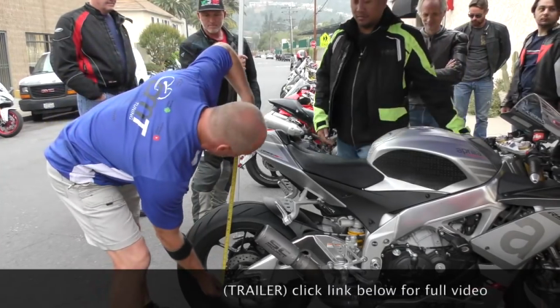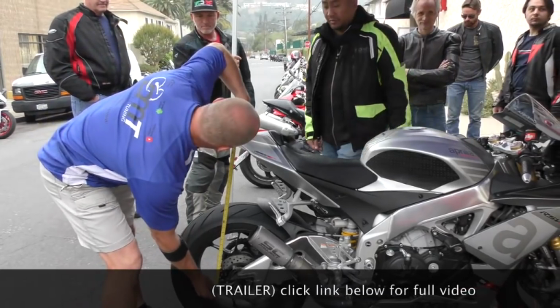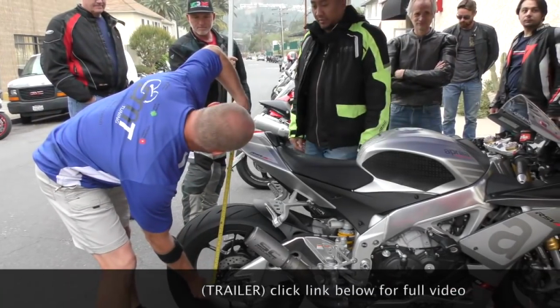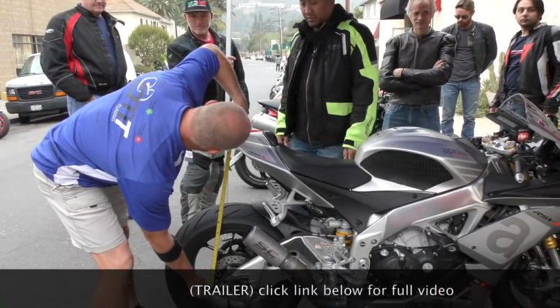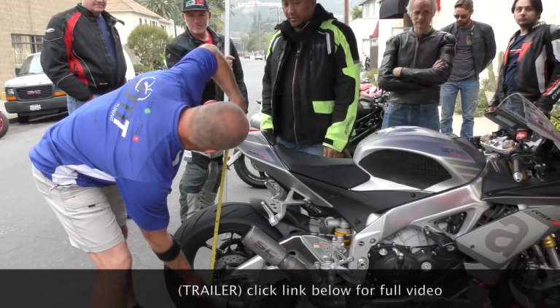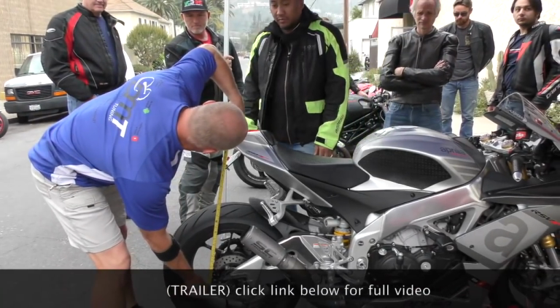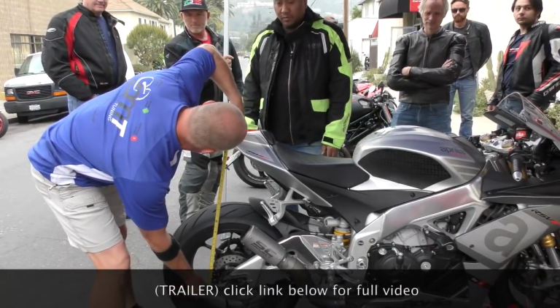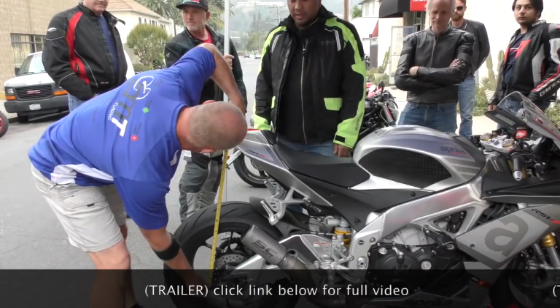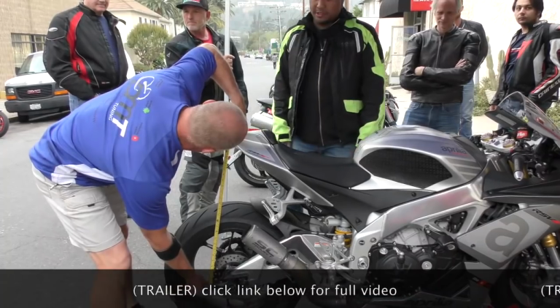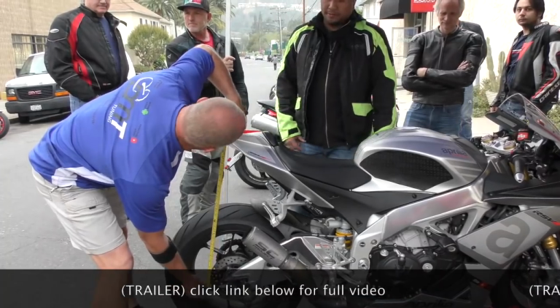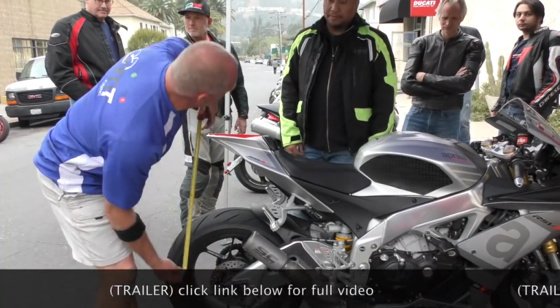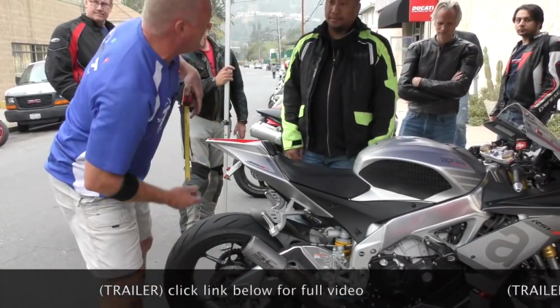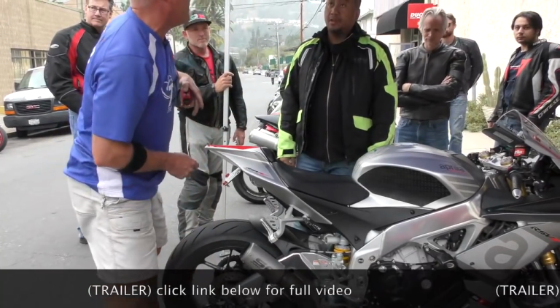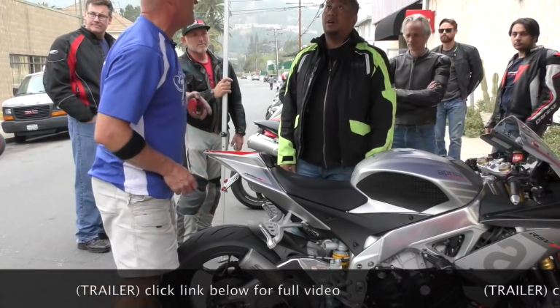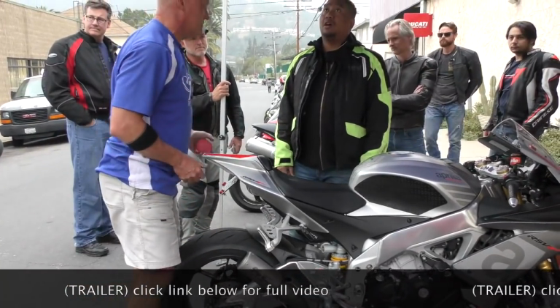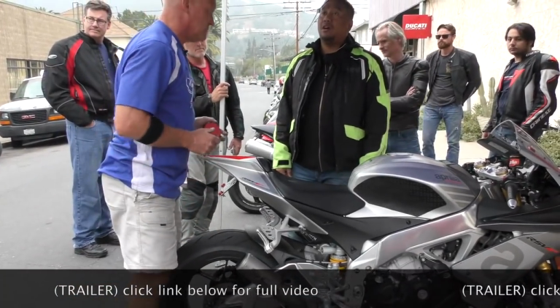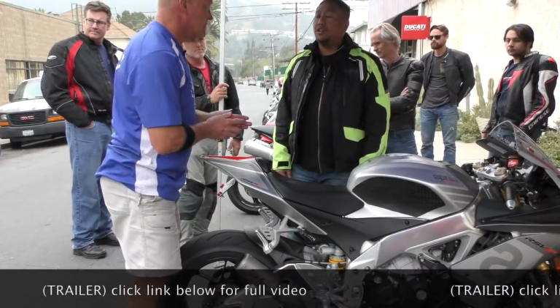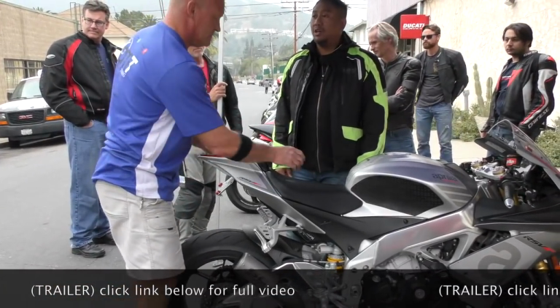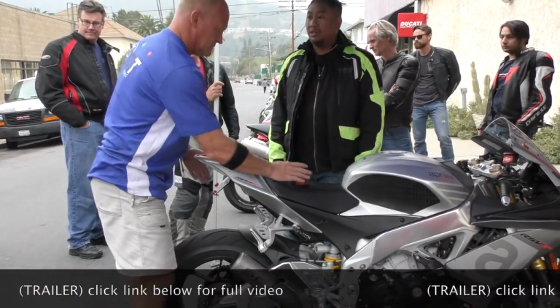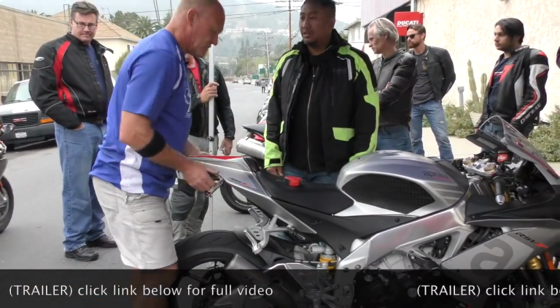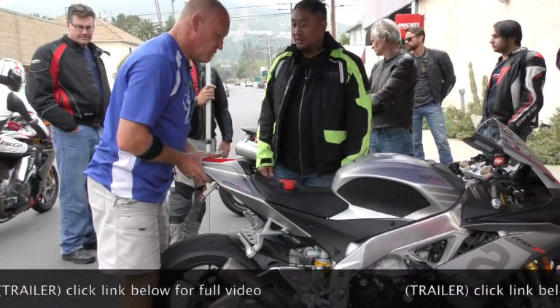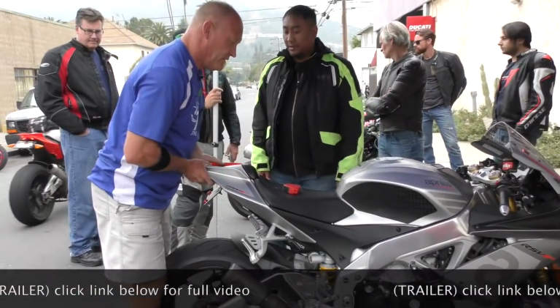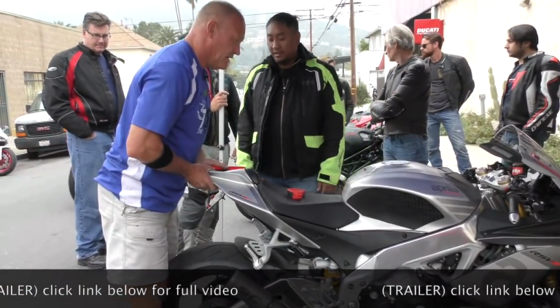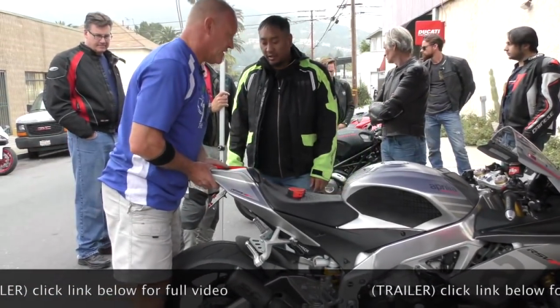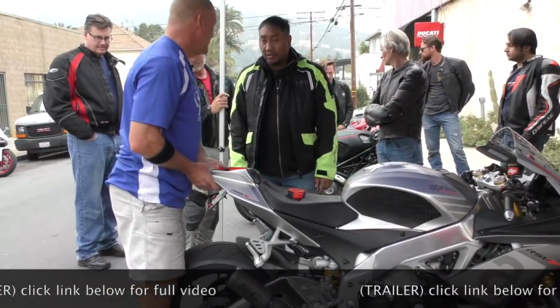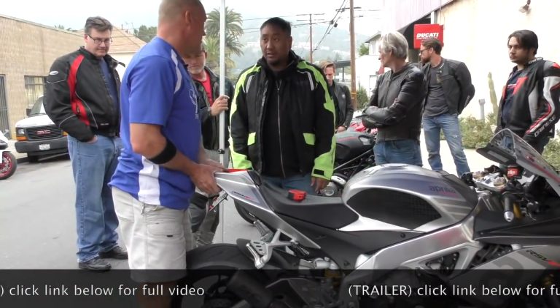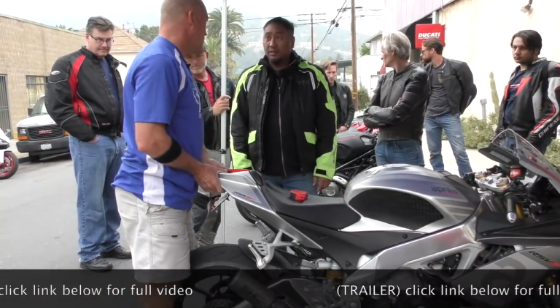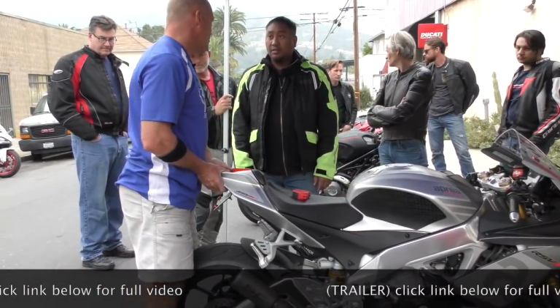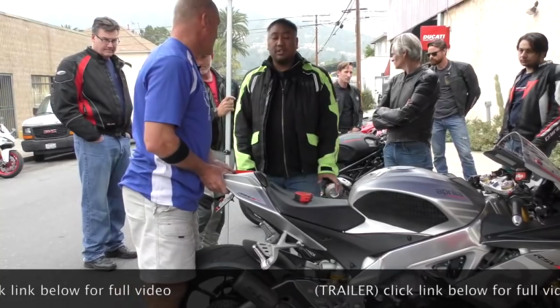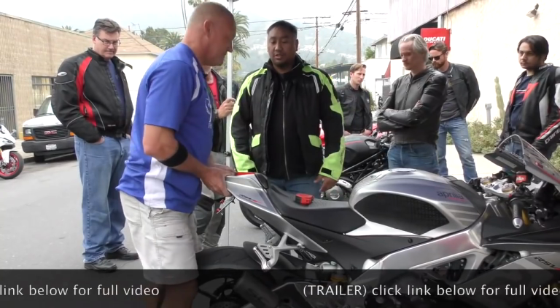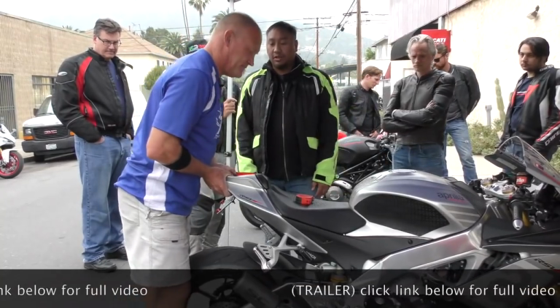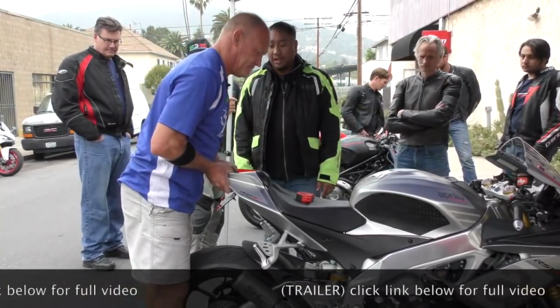Is this going back to the track? Yes. When? October. But in the interim it's all street — all street or canyon.